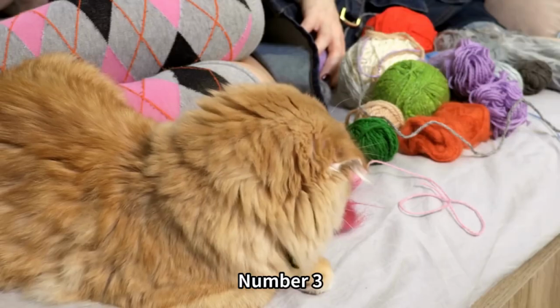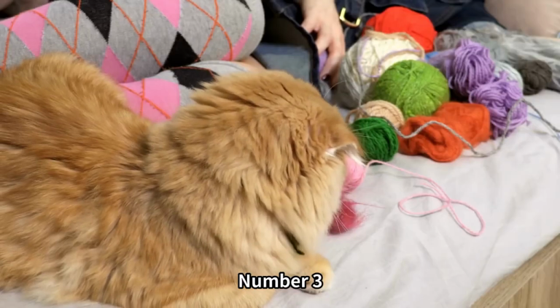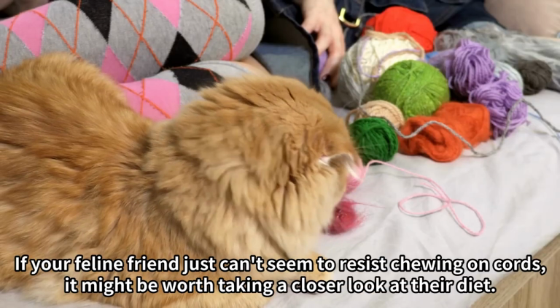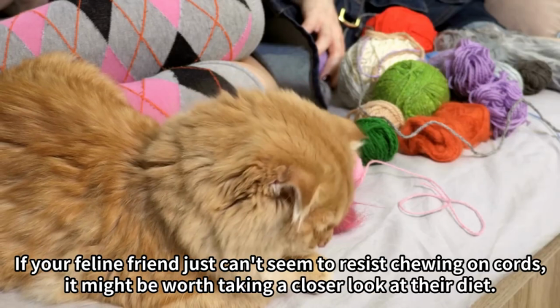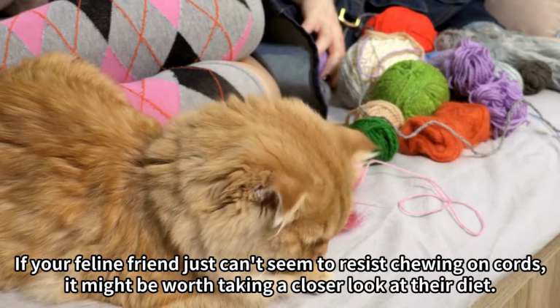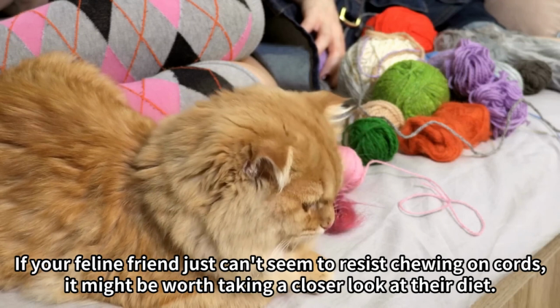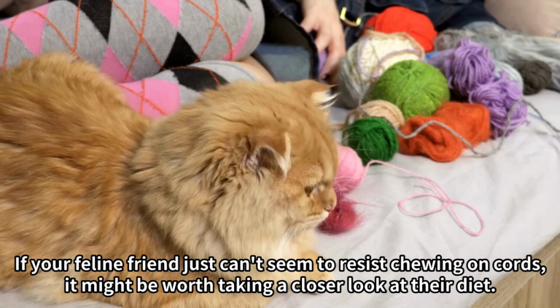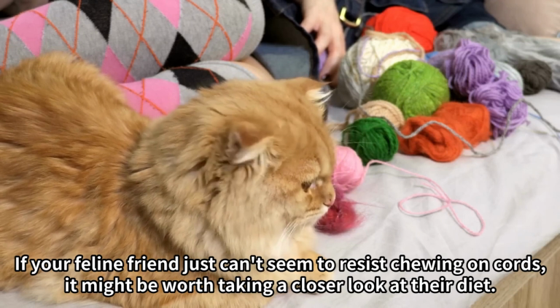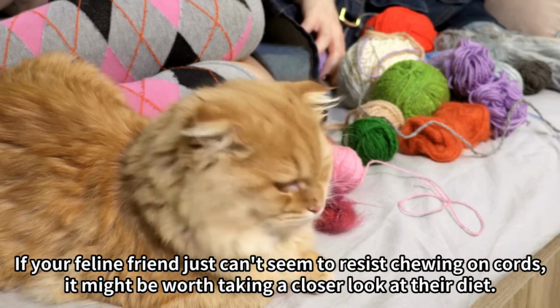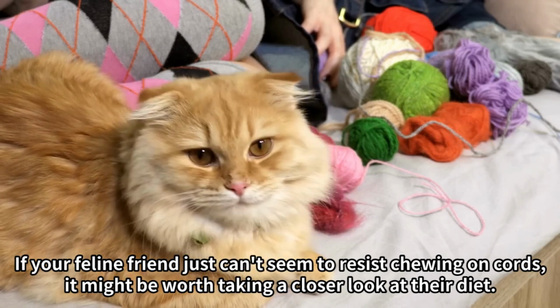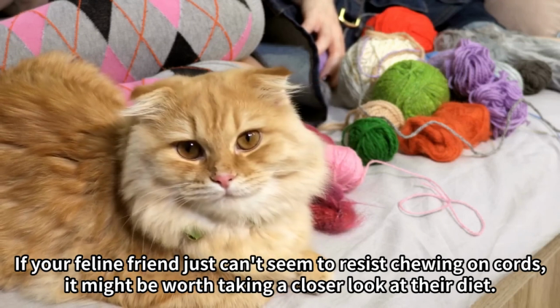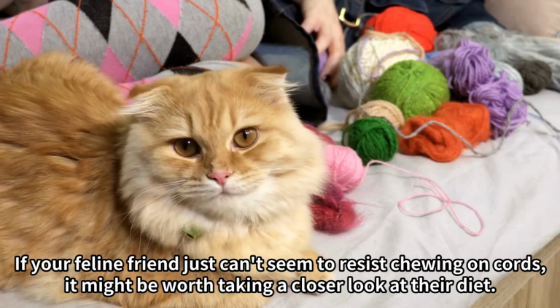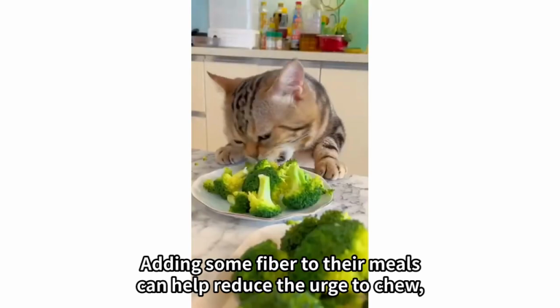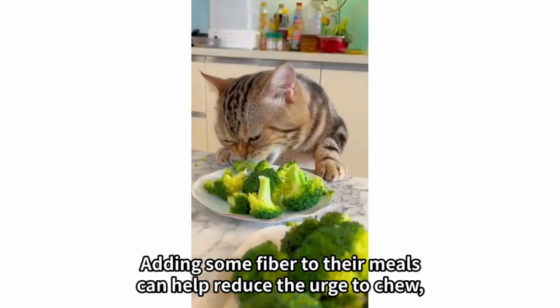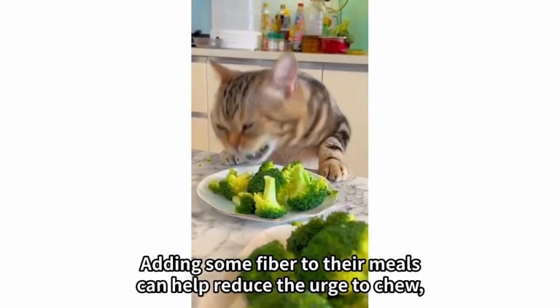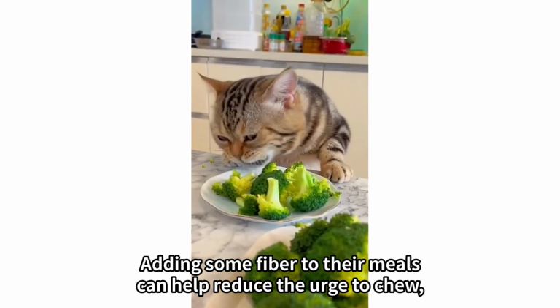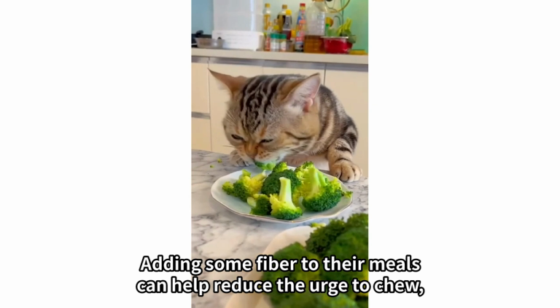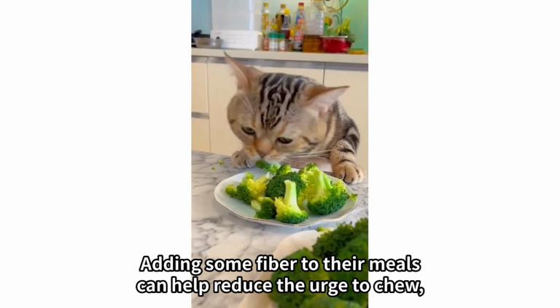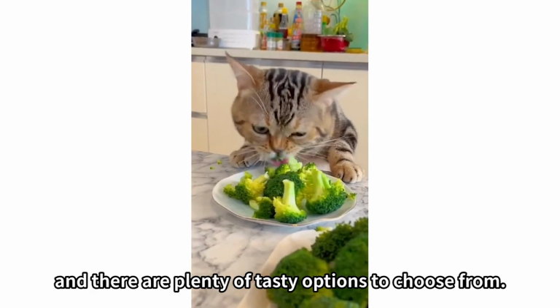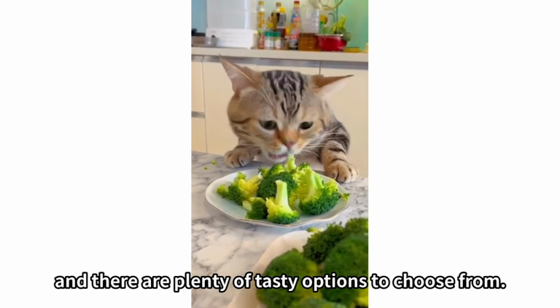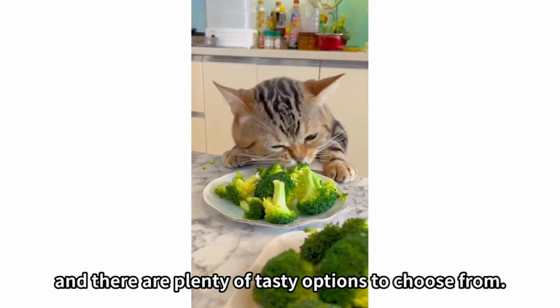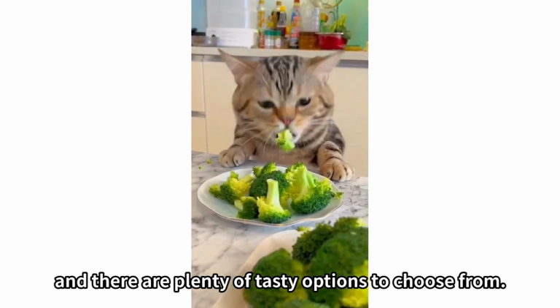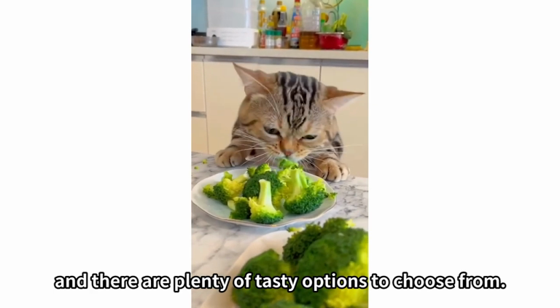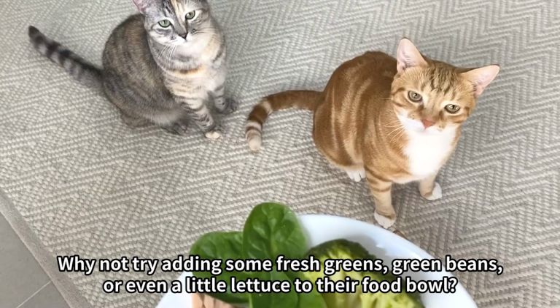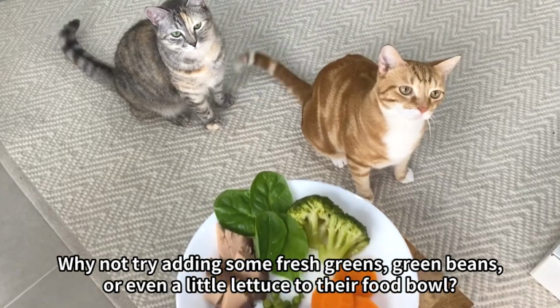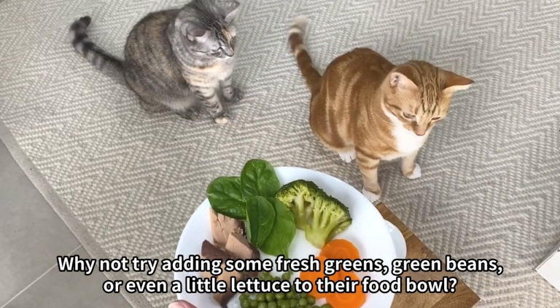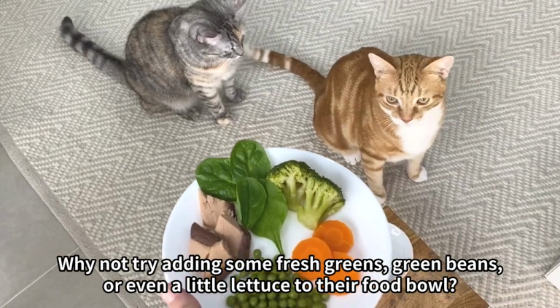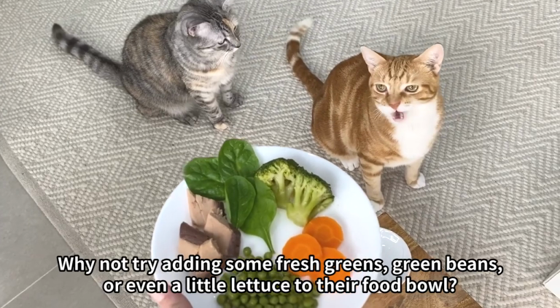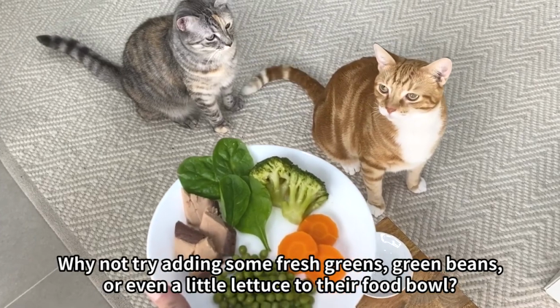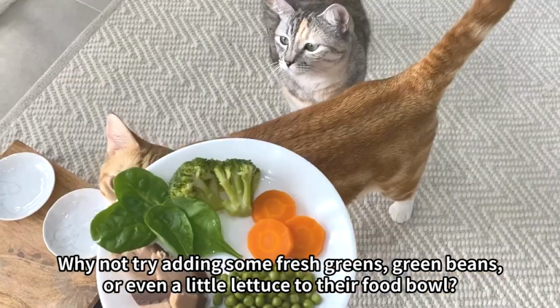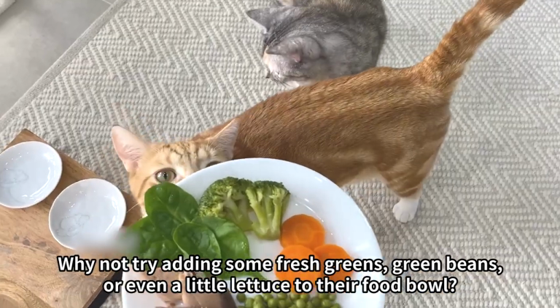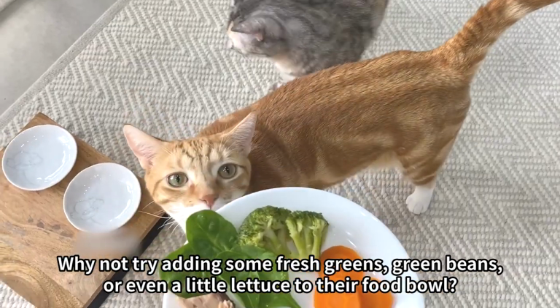Number 3: If your feline friend just can't seem to resist chewing on cords, it might be worth taking a closer look at their diet. Adding some fiber to their meals can help reduce the urge to chew, and there are plenty of tasty options to choose from. Why not try adding some fresh greens, green beans, or even a little lettuce to their food bowl?